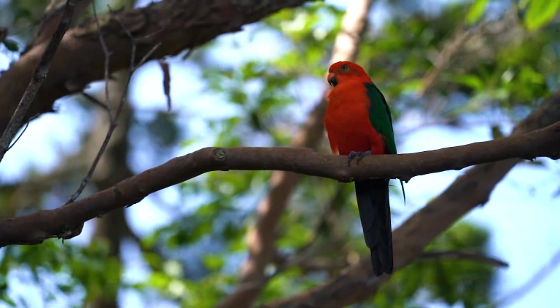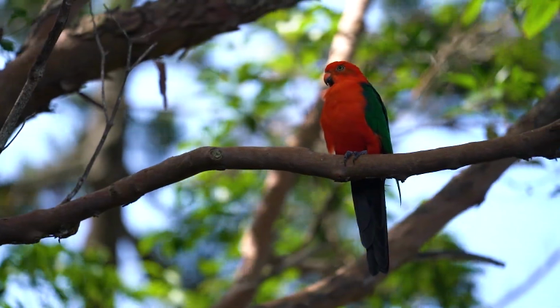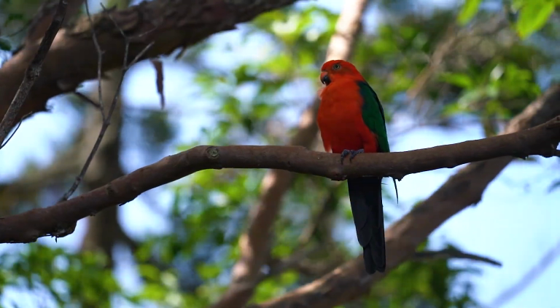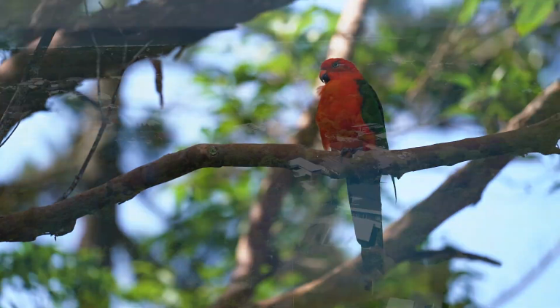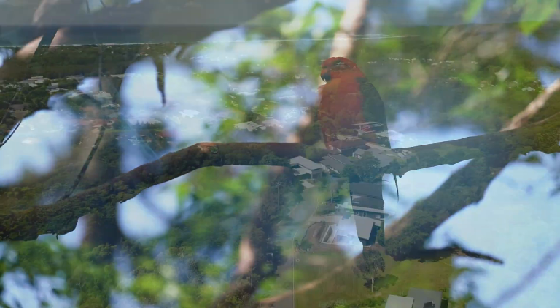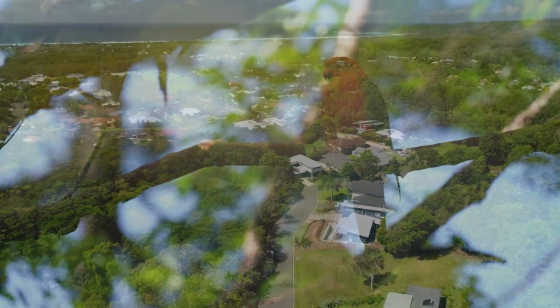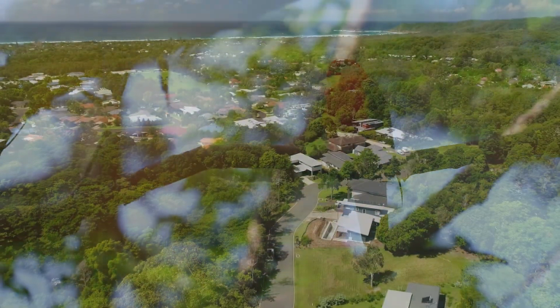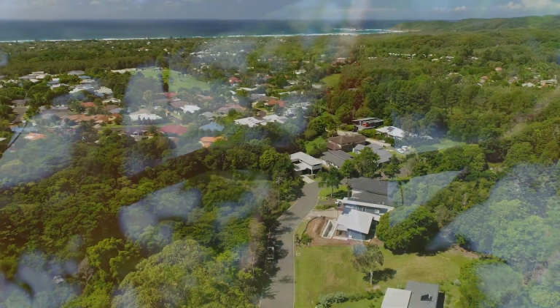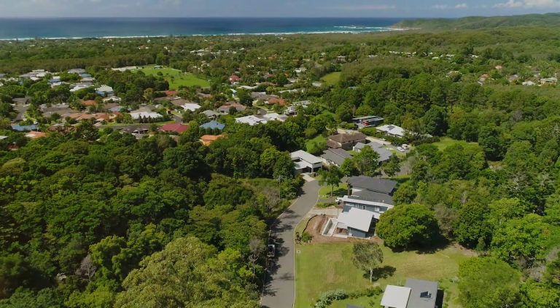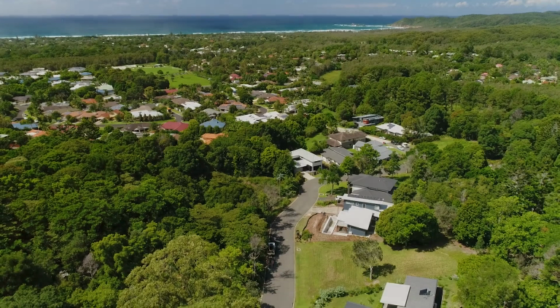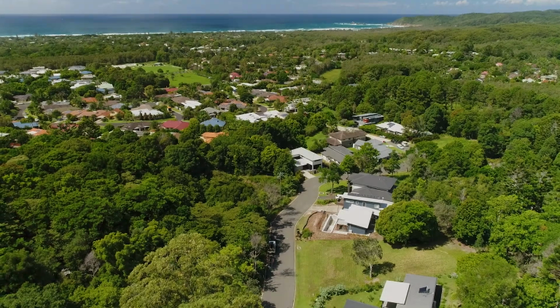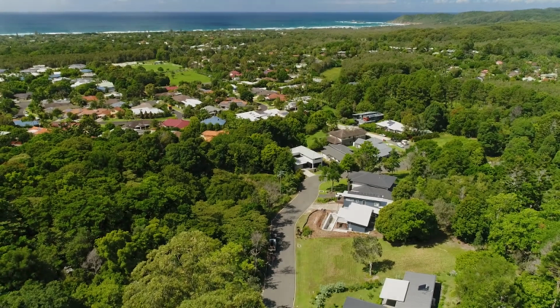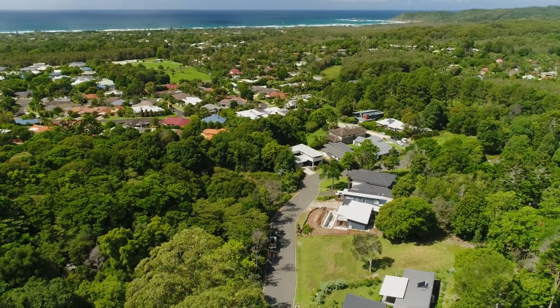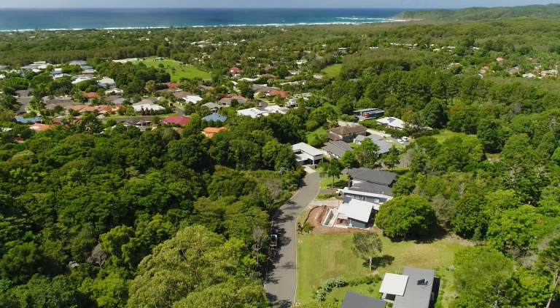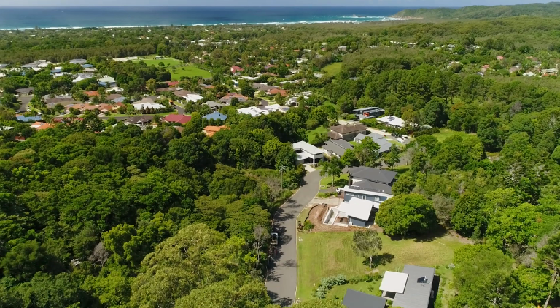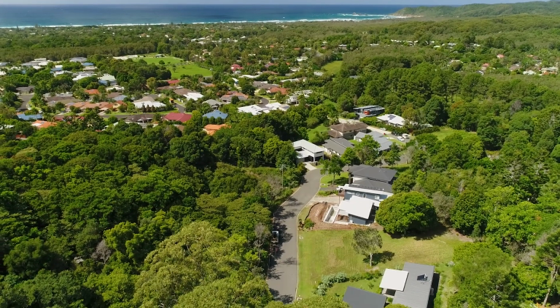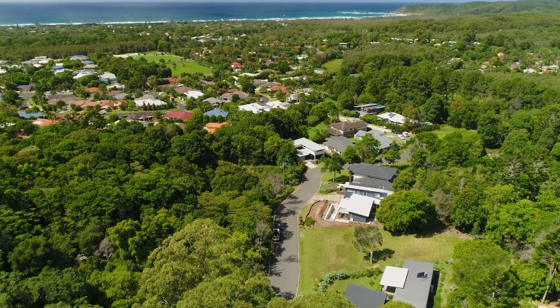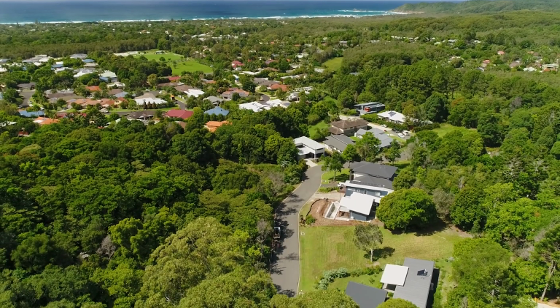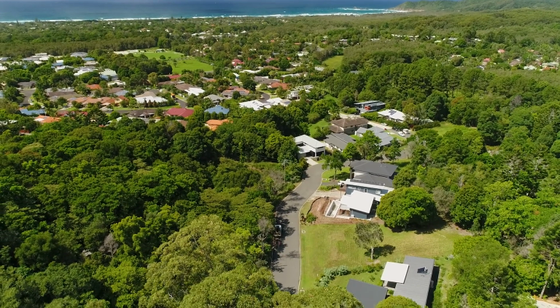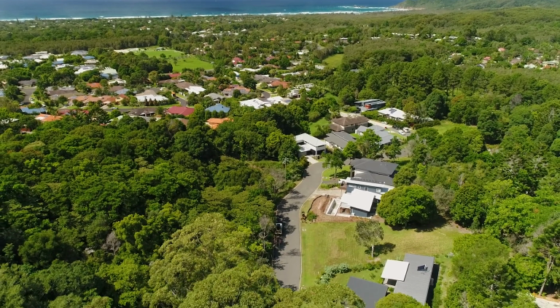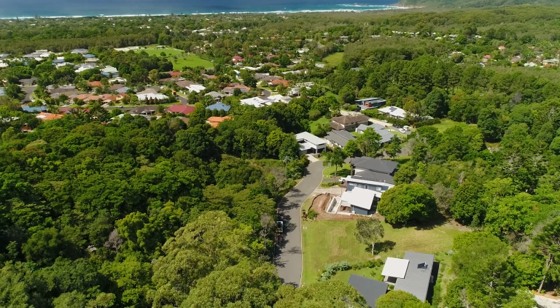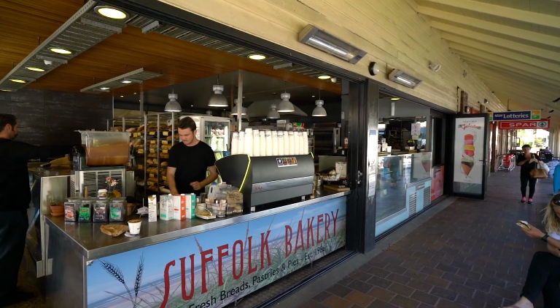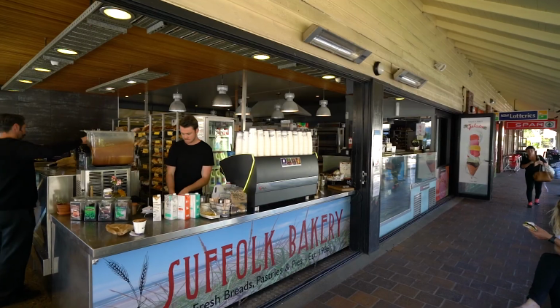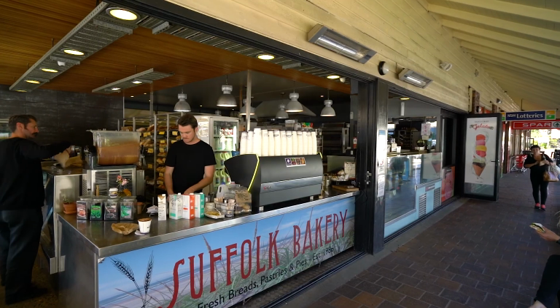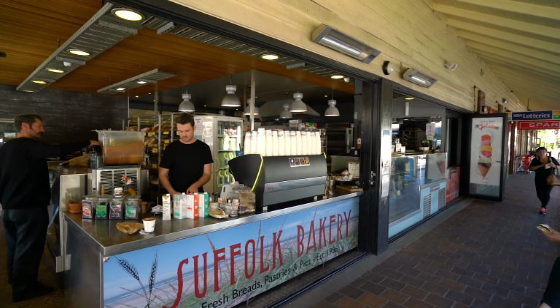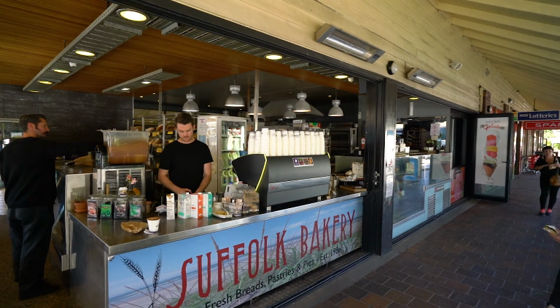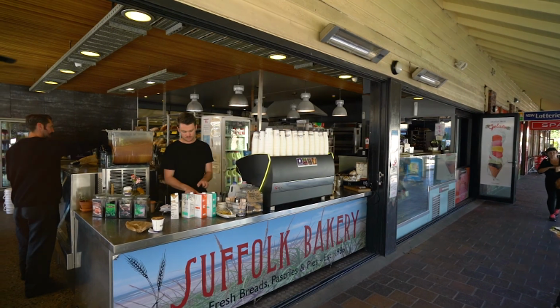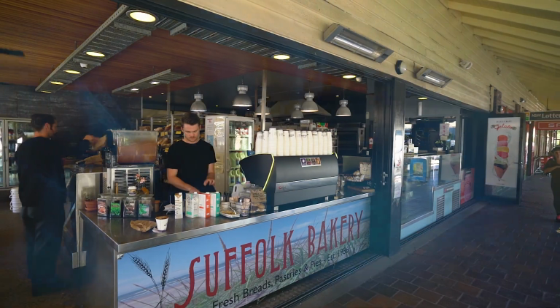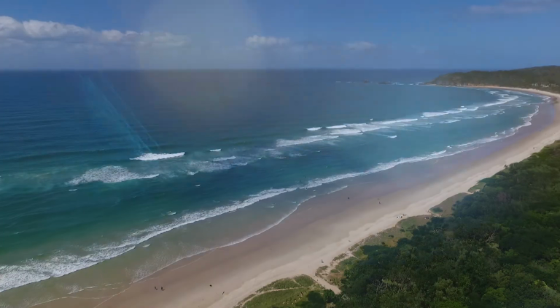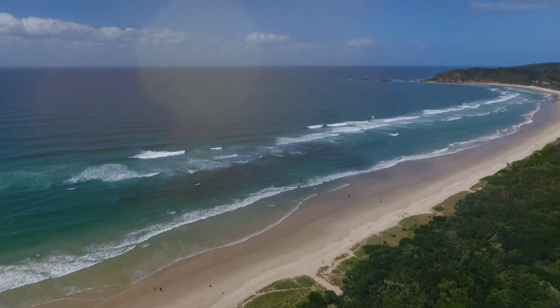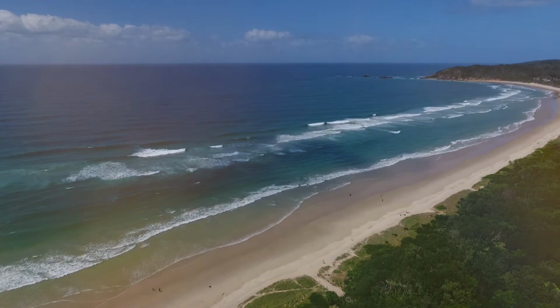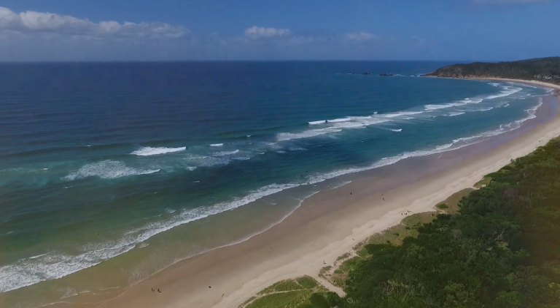Seacliffs offers a unique tranquil environment, all while still being just minutes to local schools, cafes, shops and Suffolk Park's gorgeous beaches.